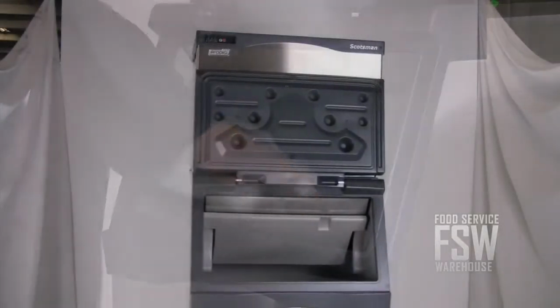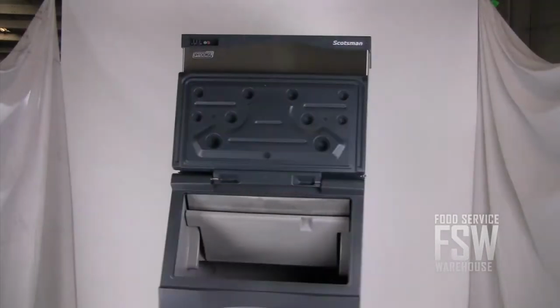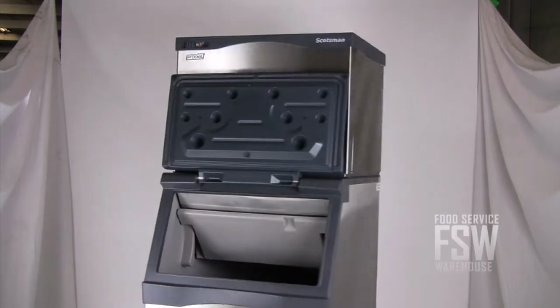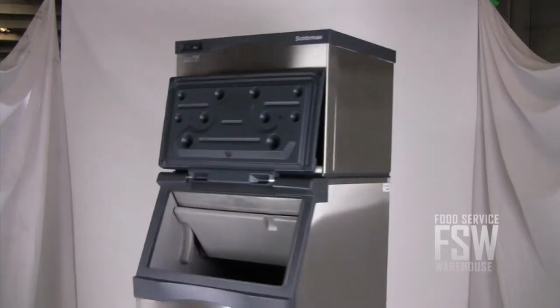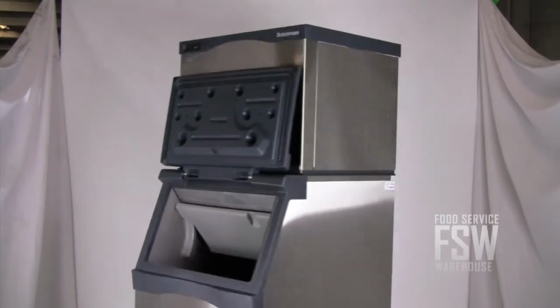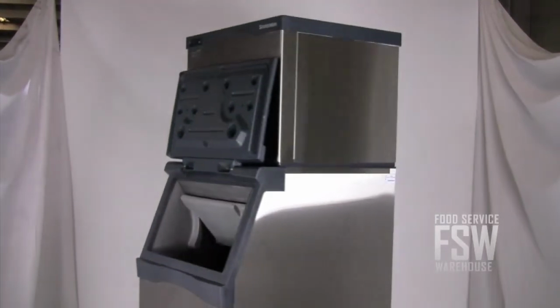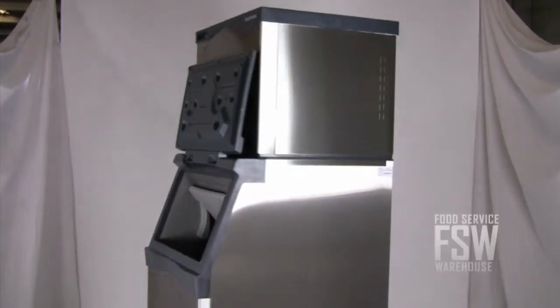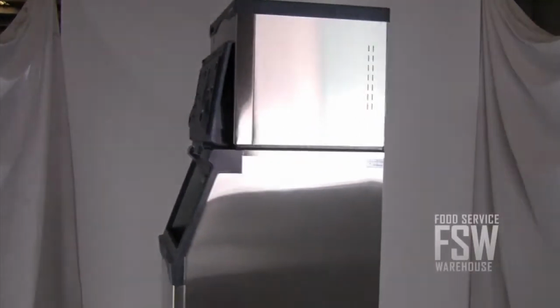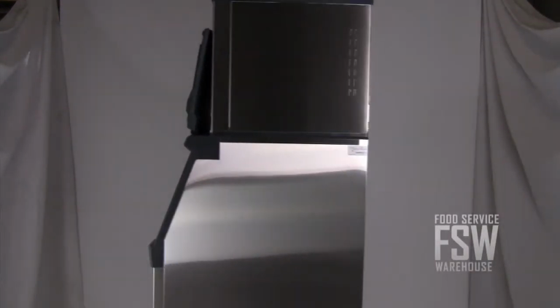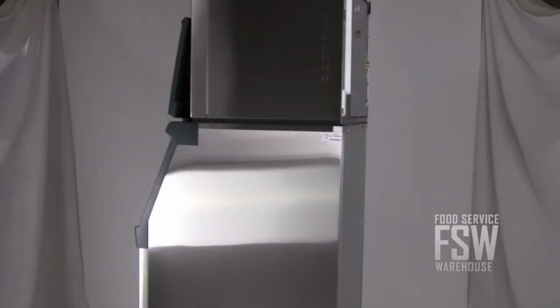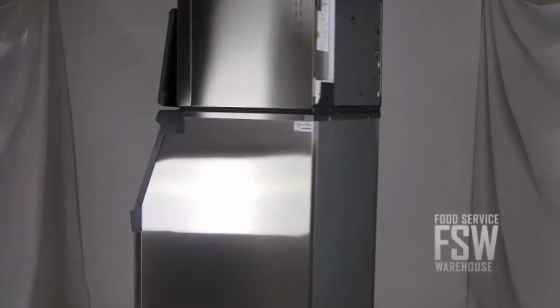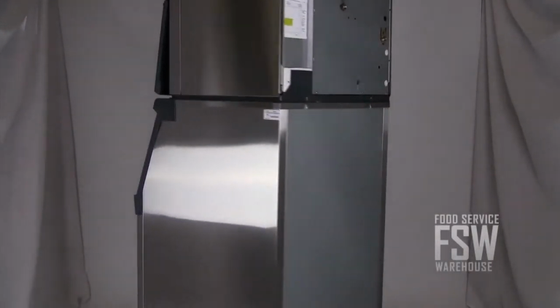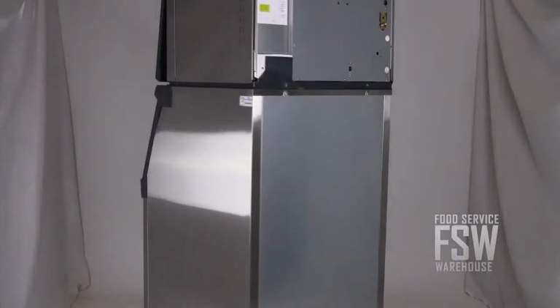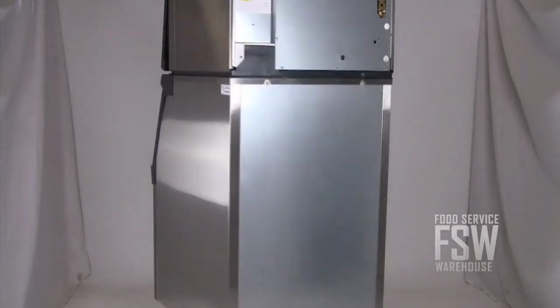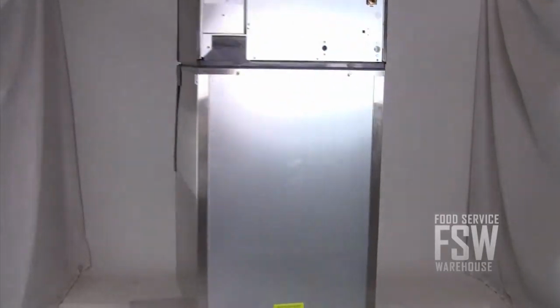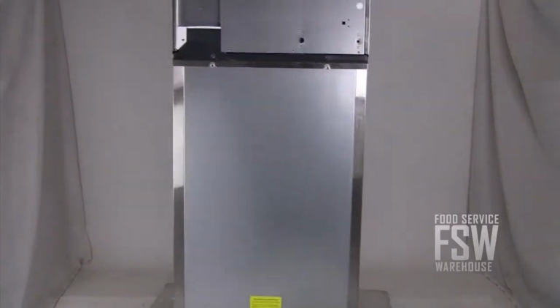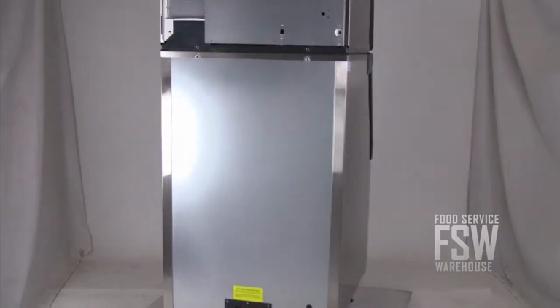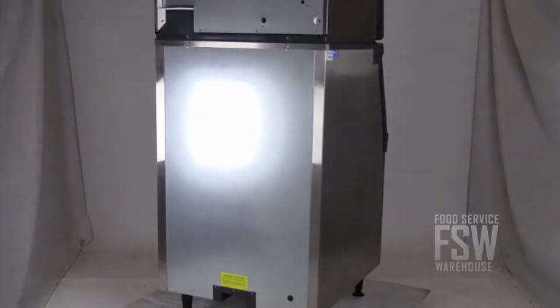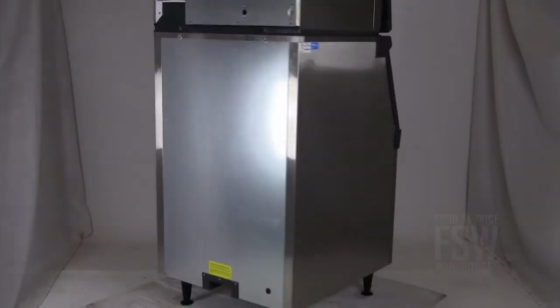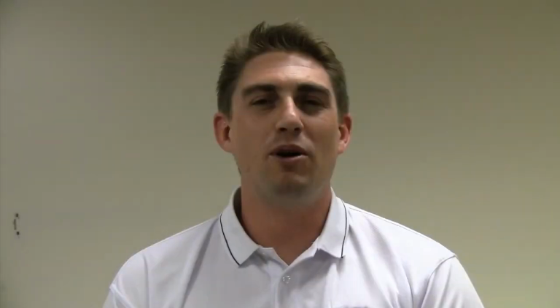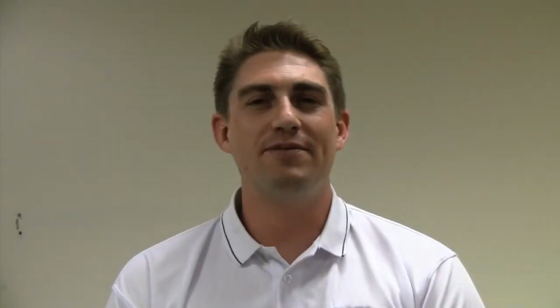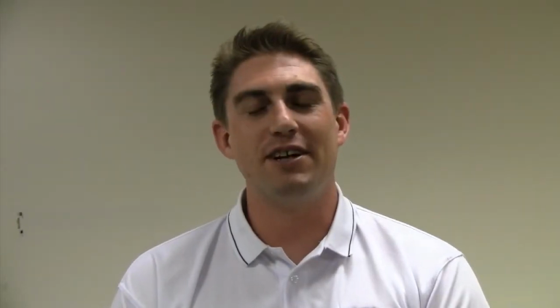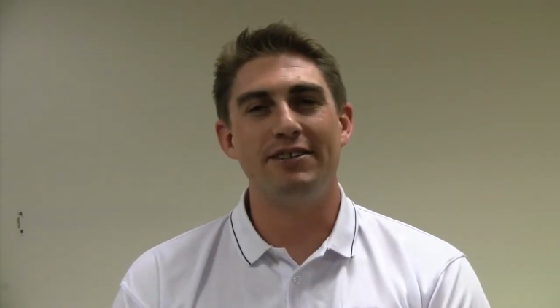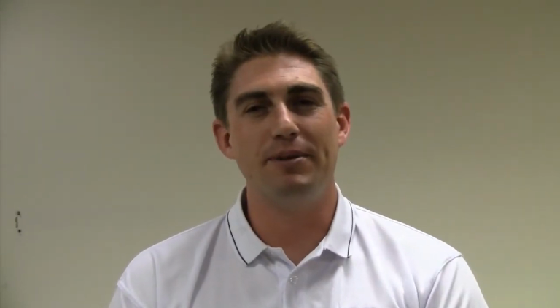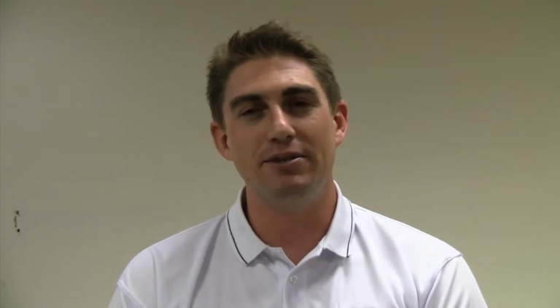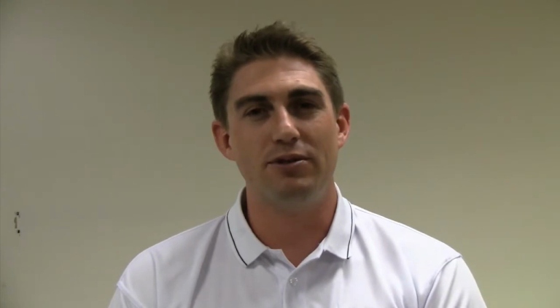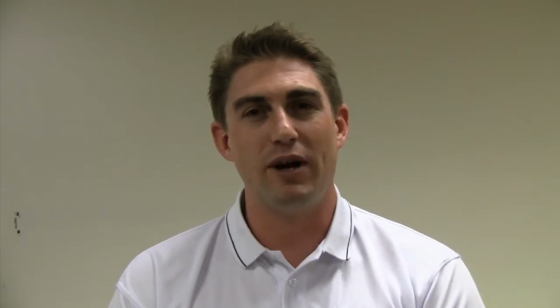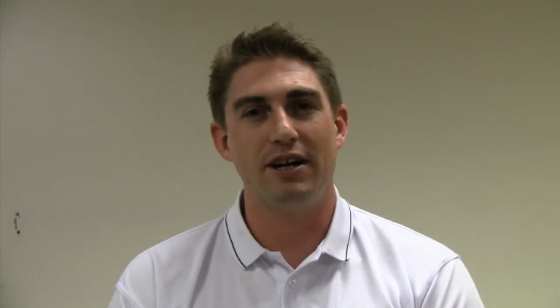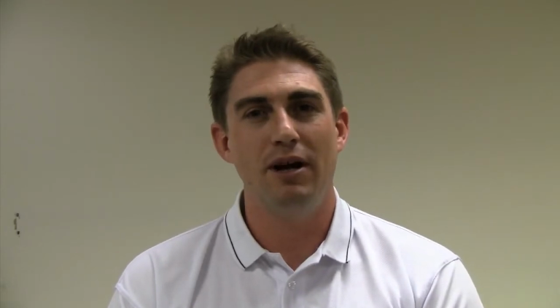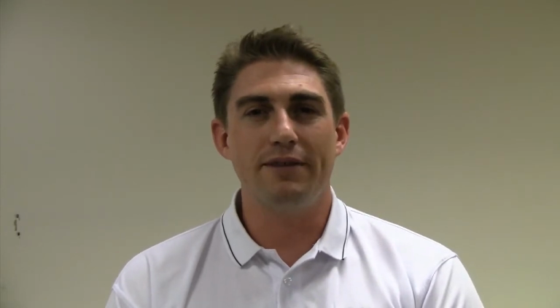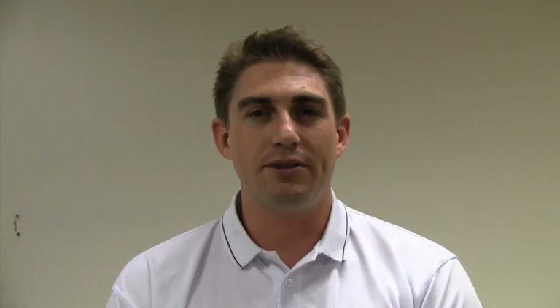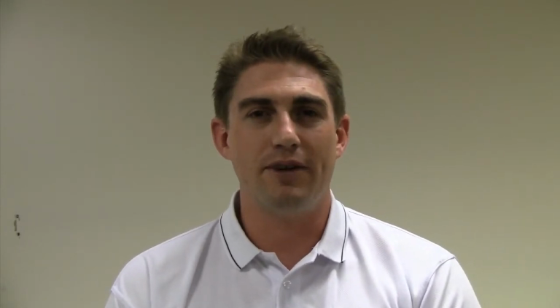This Scotsman combination ice machine and ice storage bin offers moderate ice production and storage for the restaurant or bar with about 100 seats. For more information, visit us online at www.foodservicewarehouse.com or give us a call at the number provided.